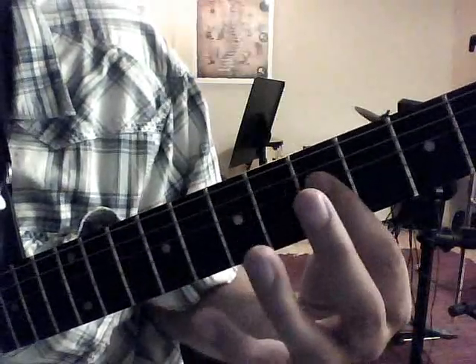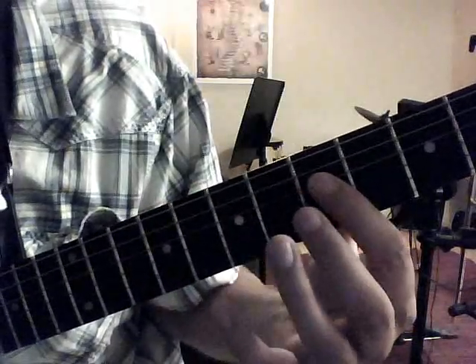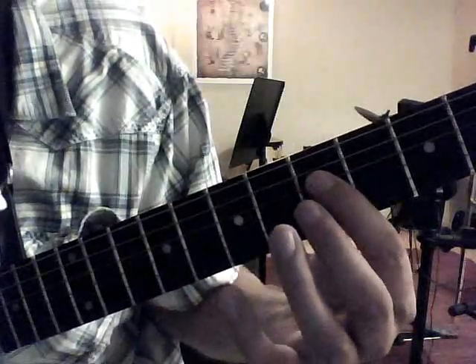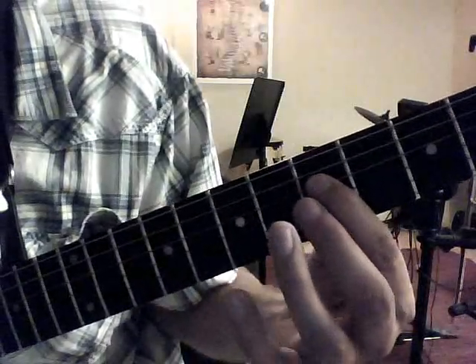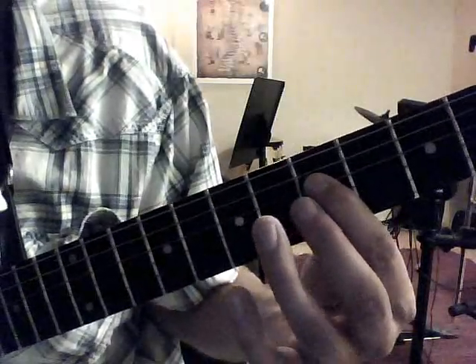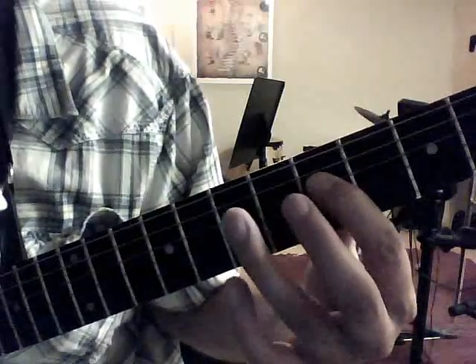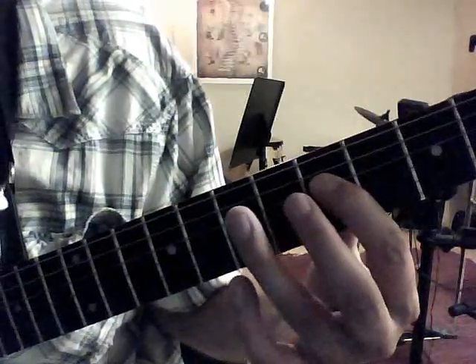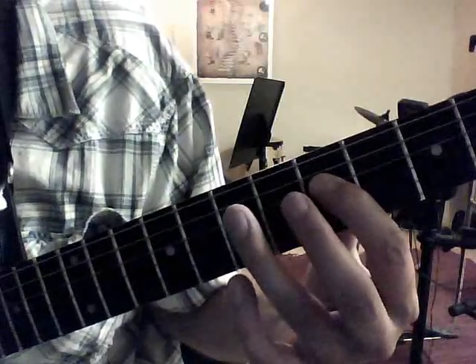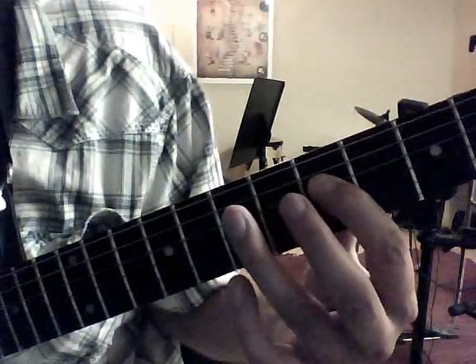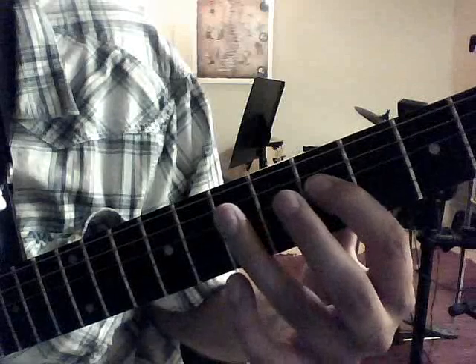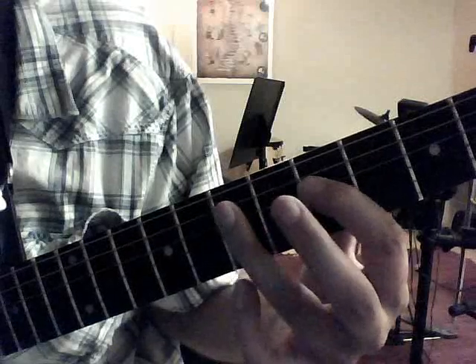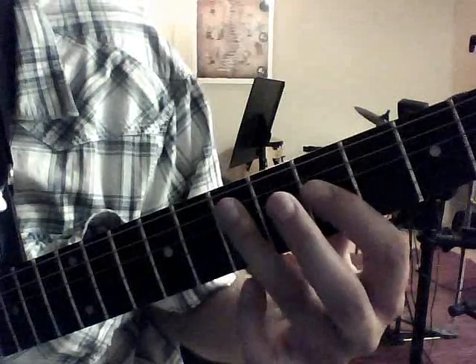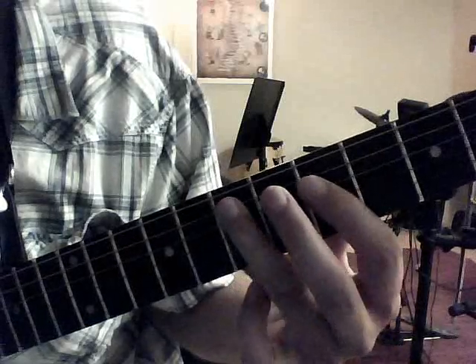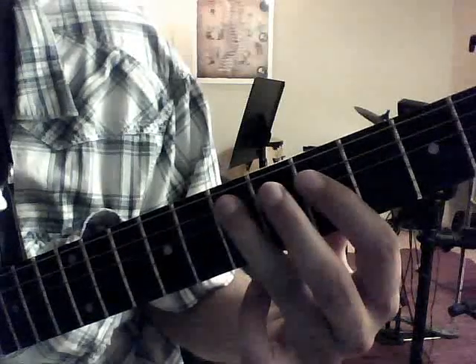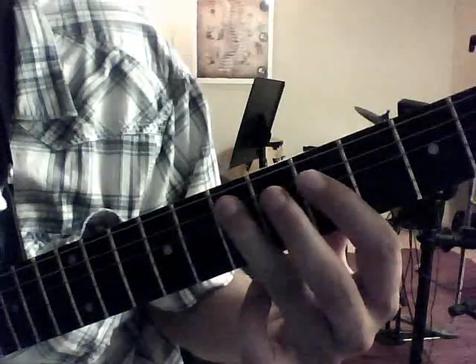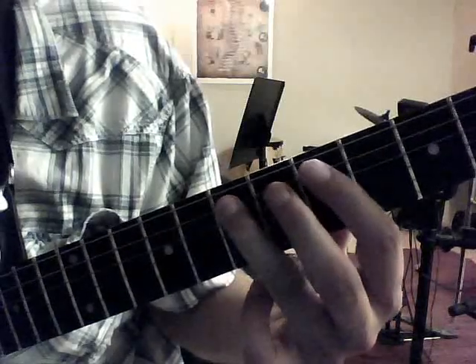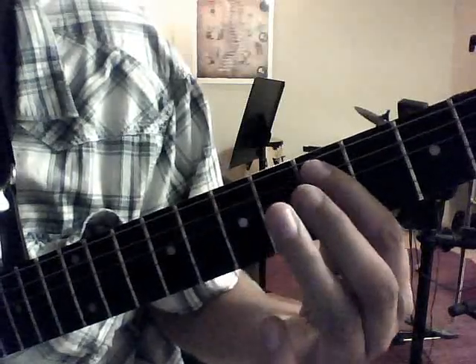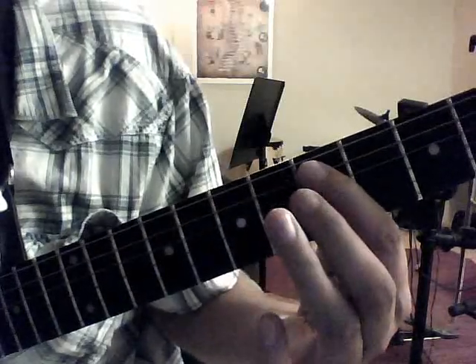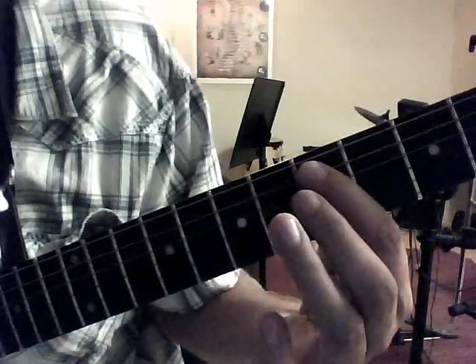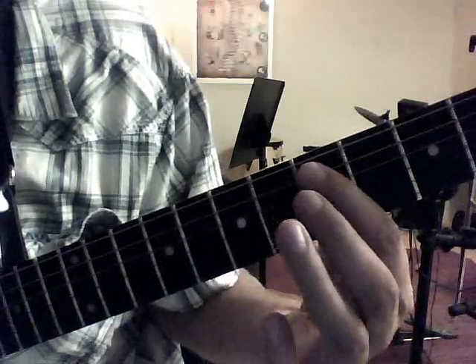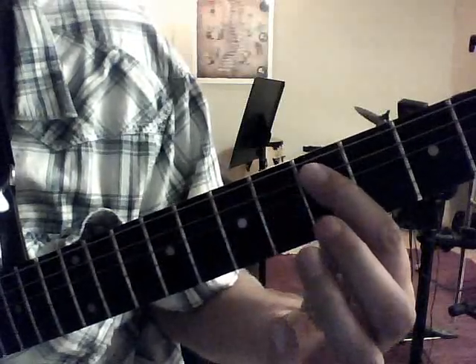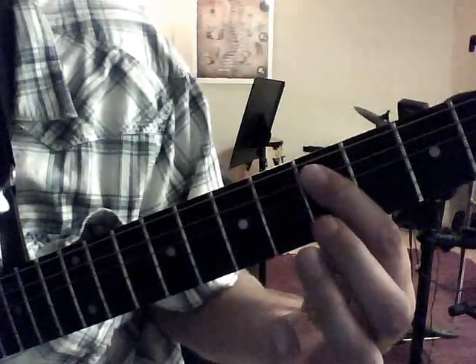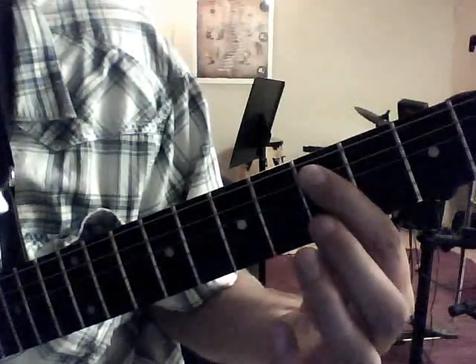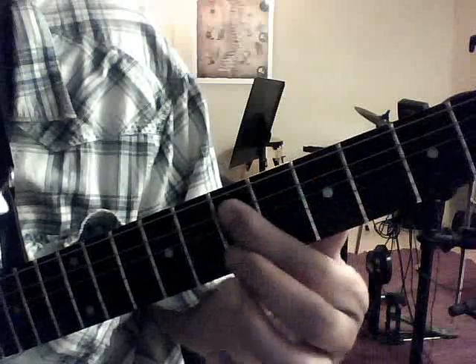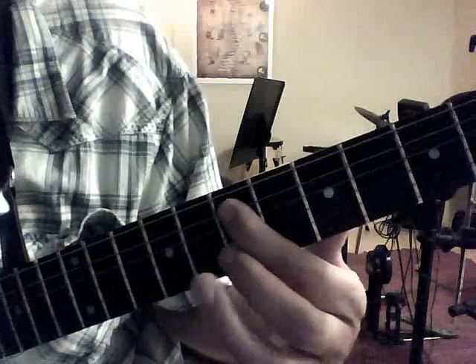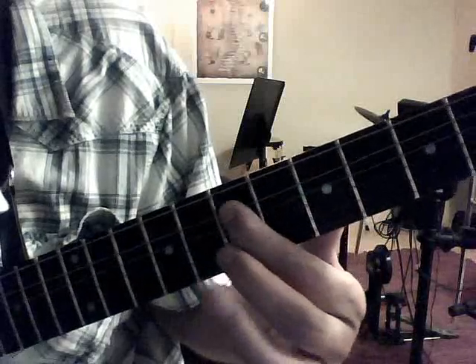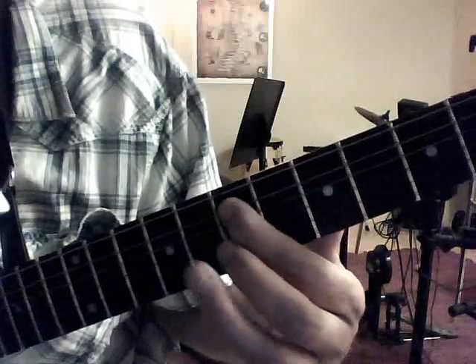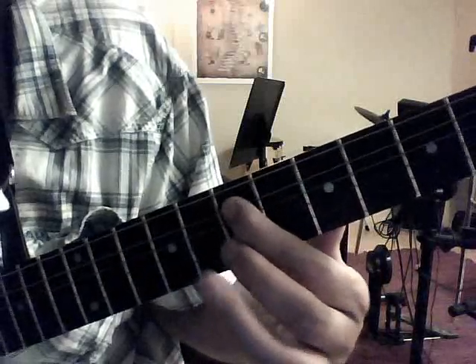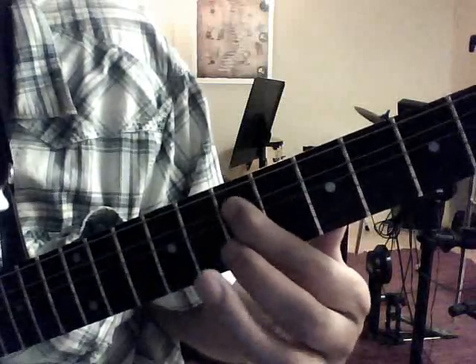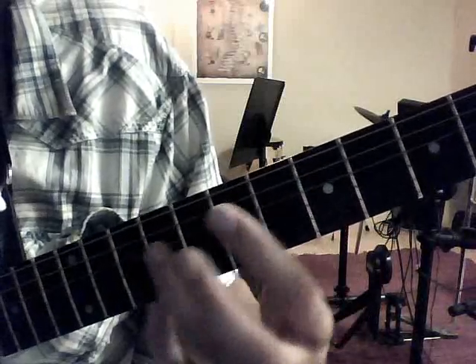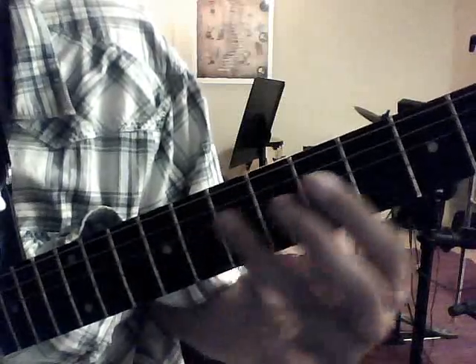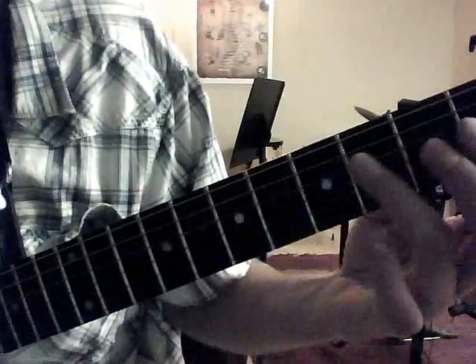So we've got 5 on the 4th string, 7 on the 5th string, 5 on the 5th string, and slide back to the 7 on the 6th fret. Just playing that a little quicker.